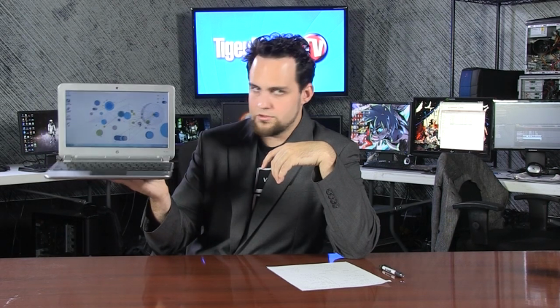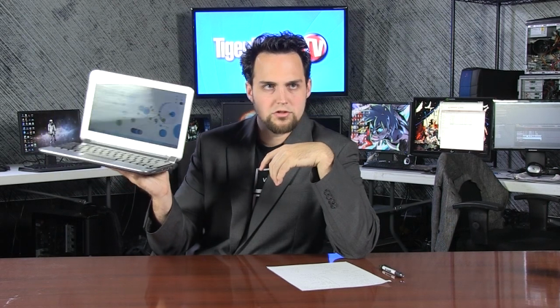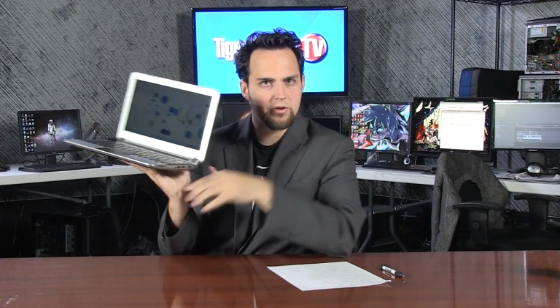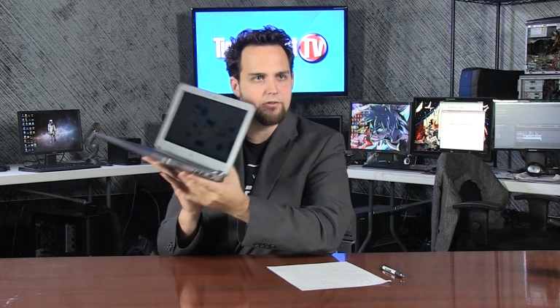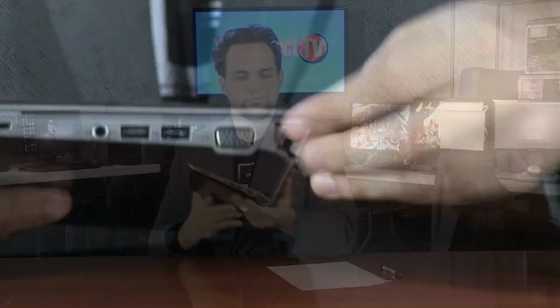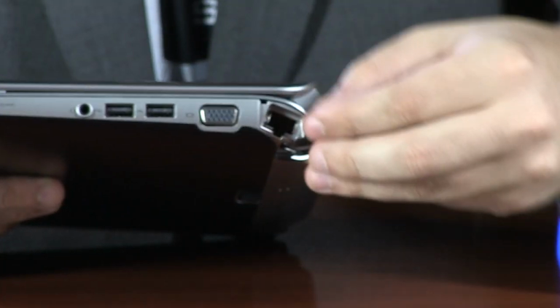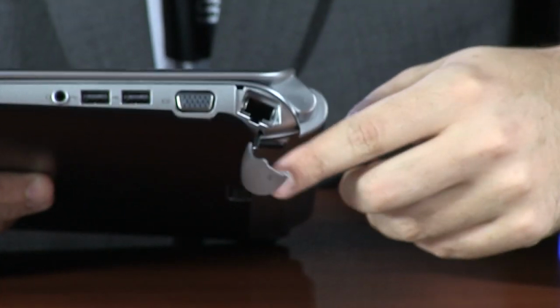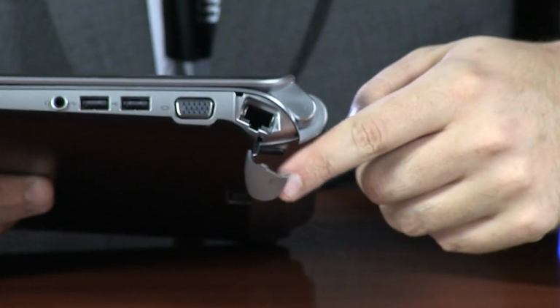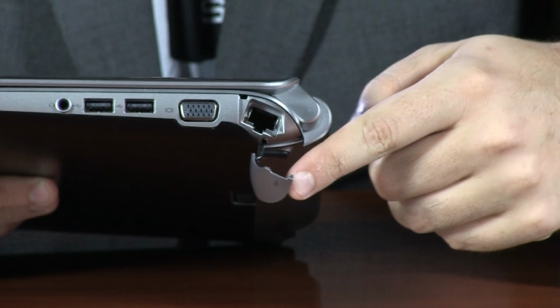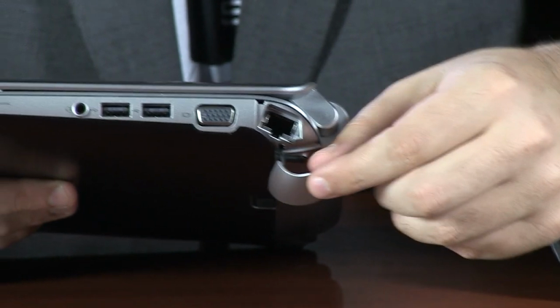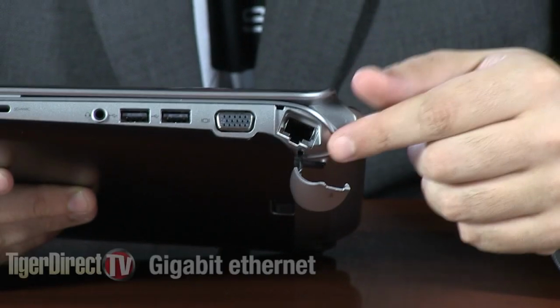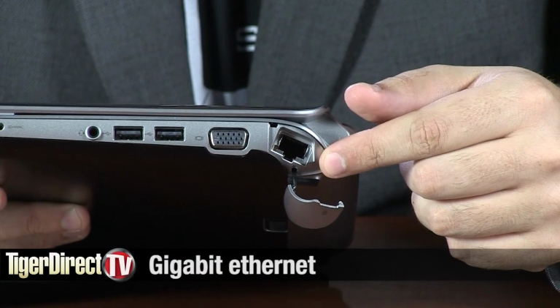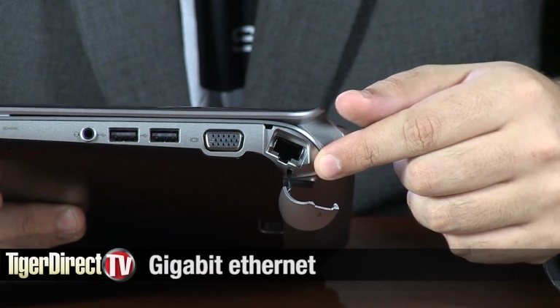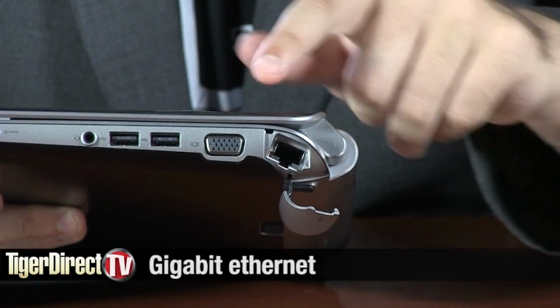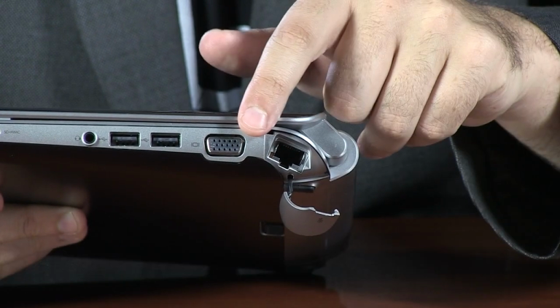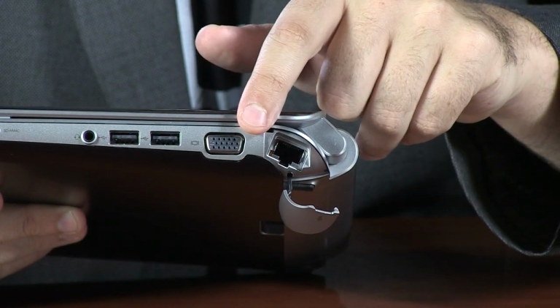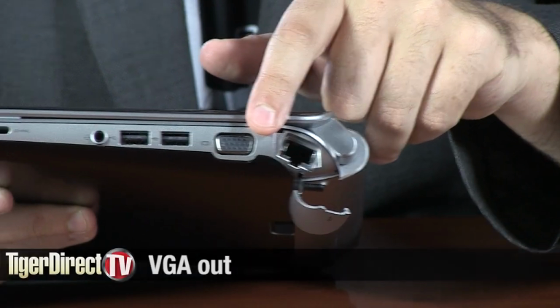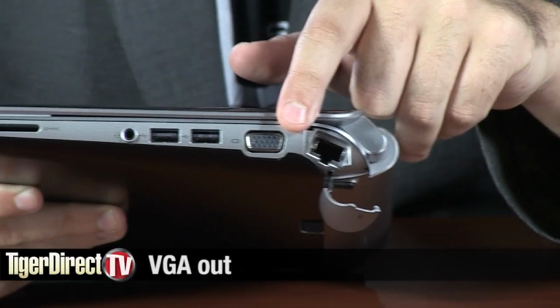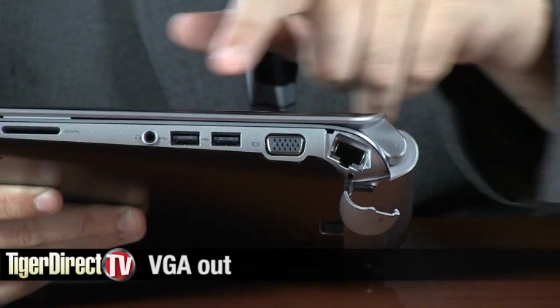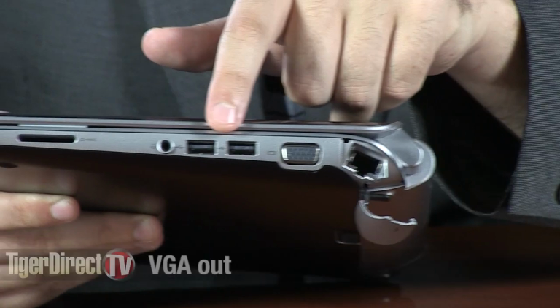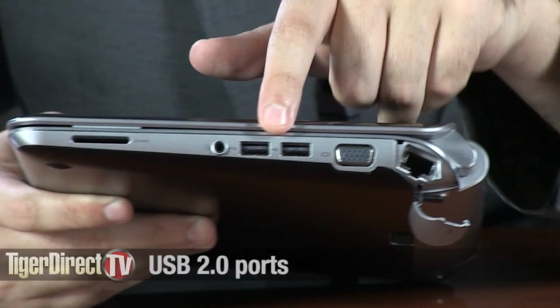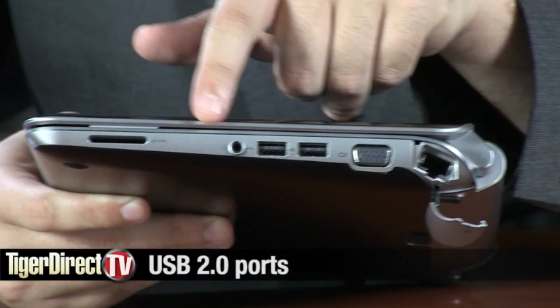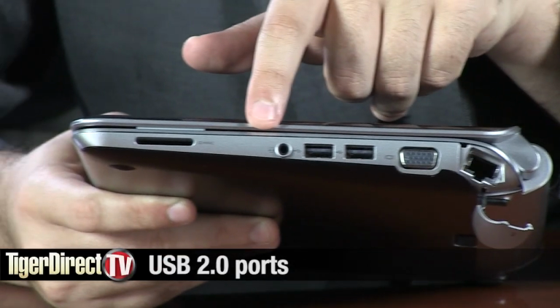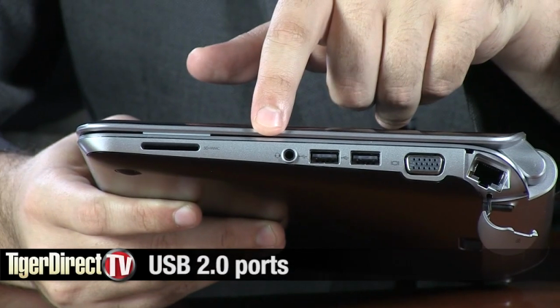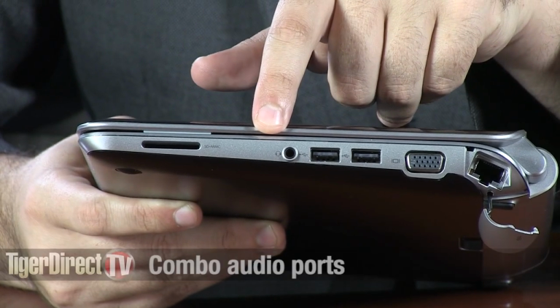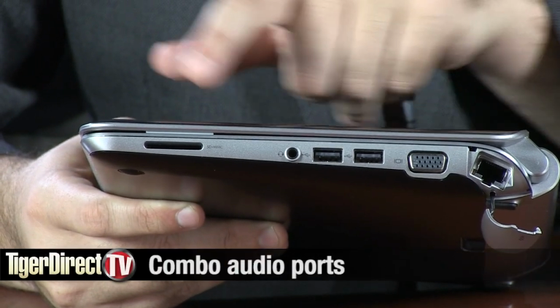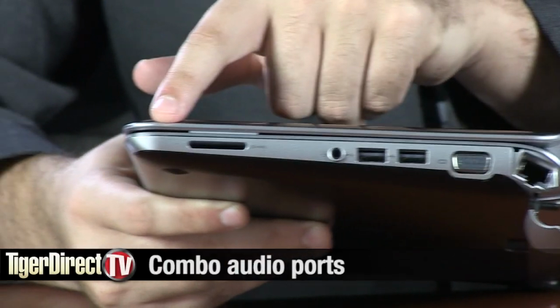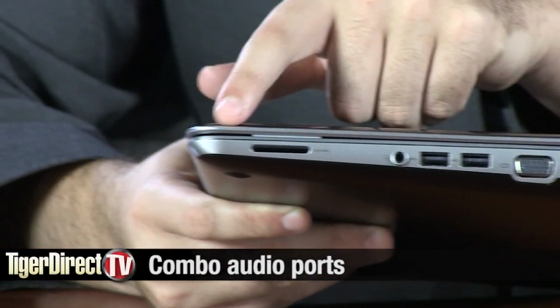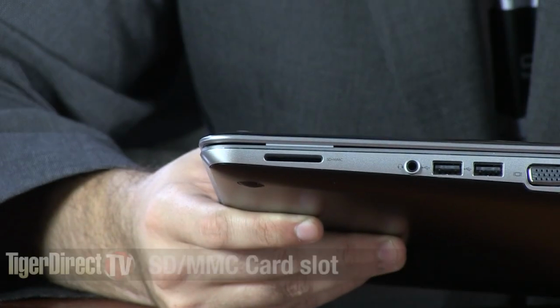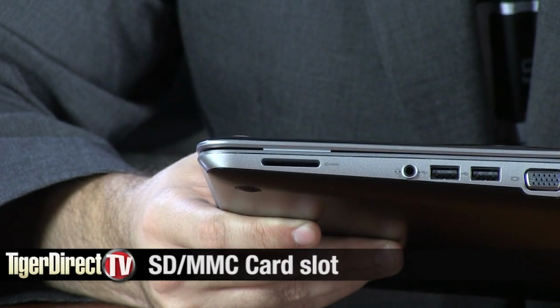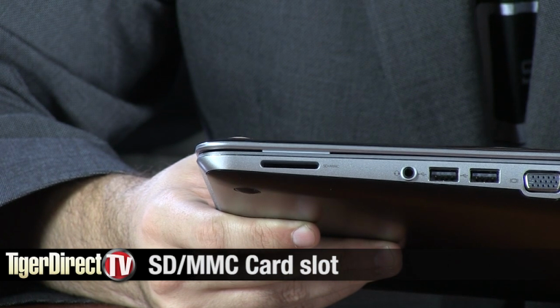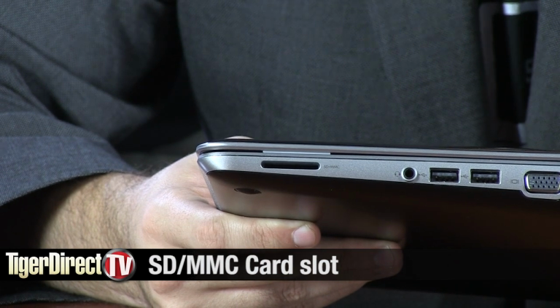Let's go ahead and show you what we got right here. Take a look at the right-hand side — you pull off this back piece right here. We do have gigabit Ethernet. Beyond that we have VGA, two USB 2.0 ports, a combo mic and headphone jack, and right there is your memory card reader. That is all on the side.